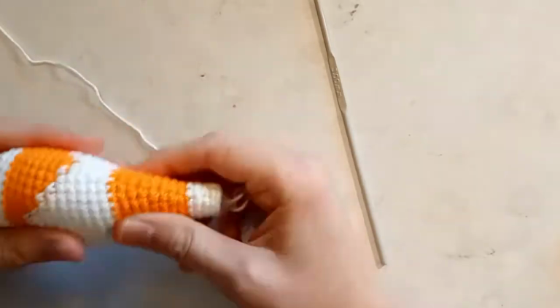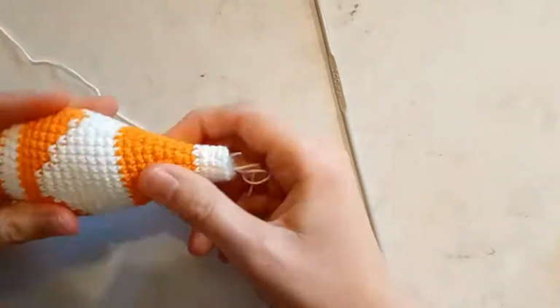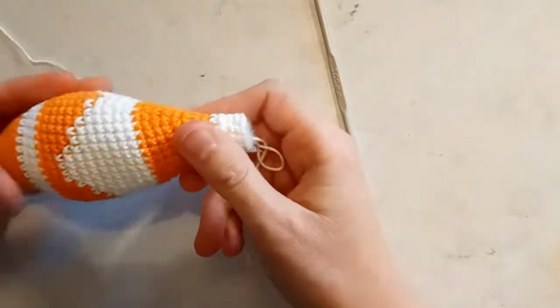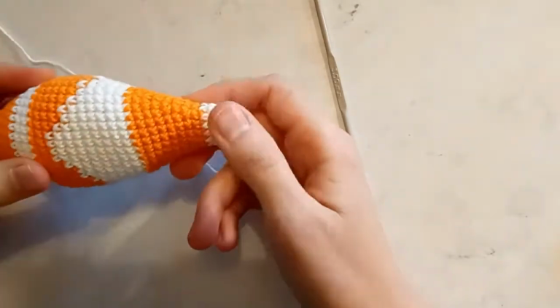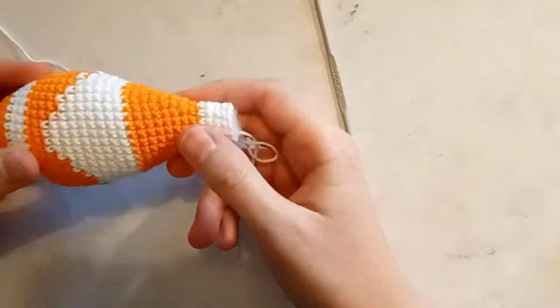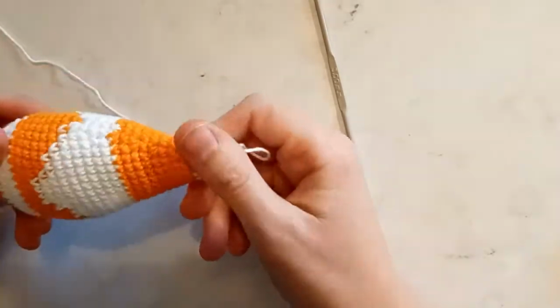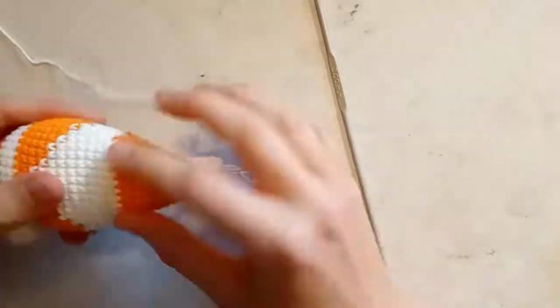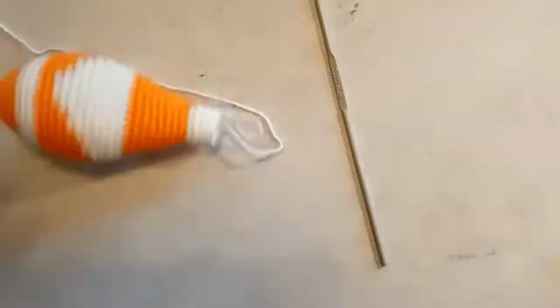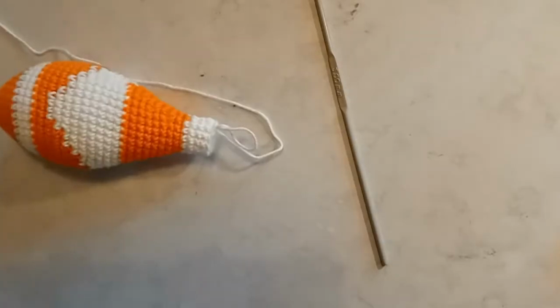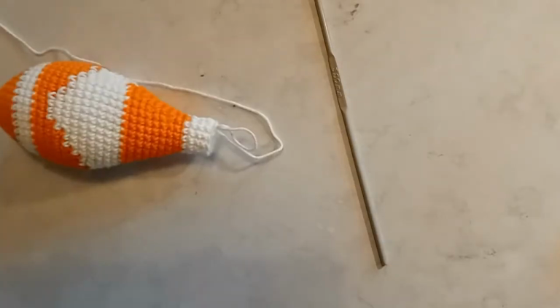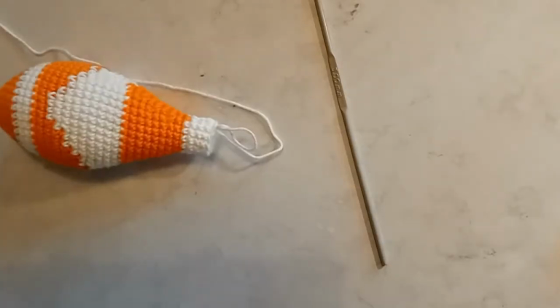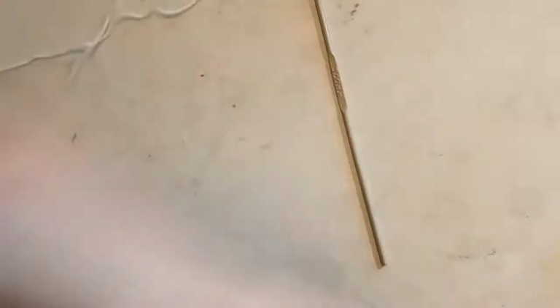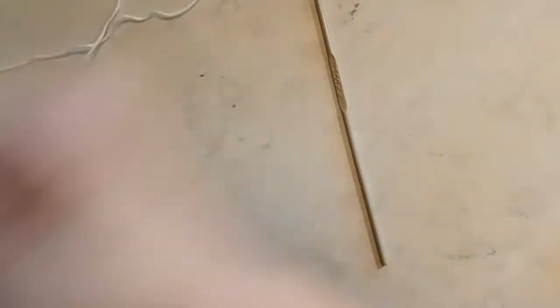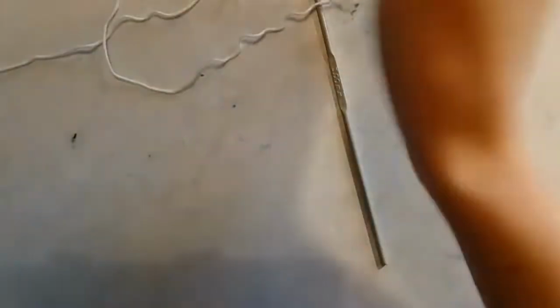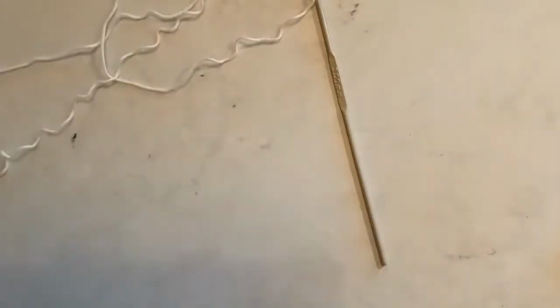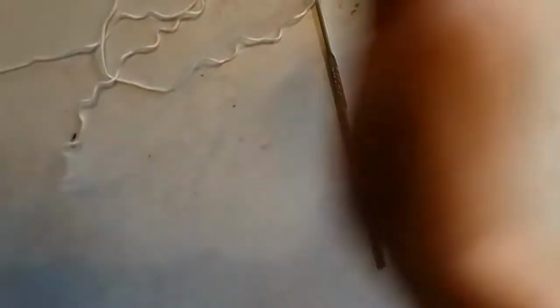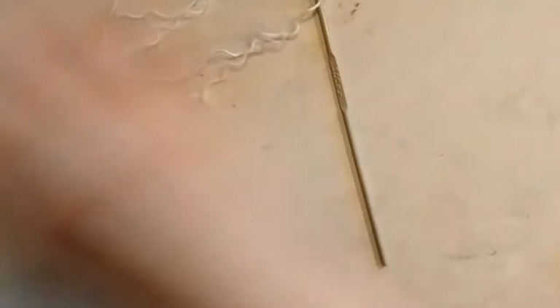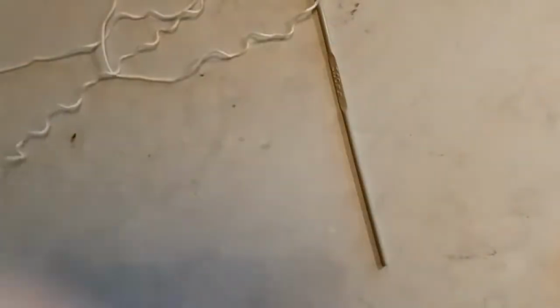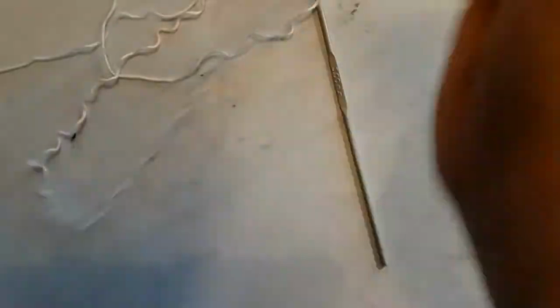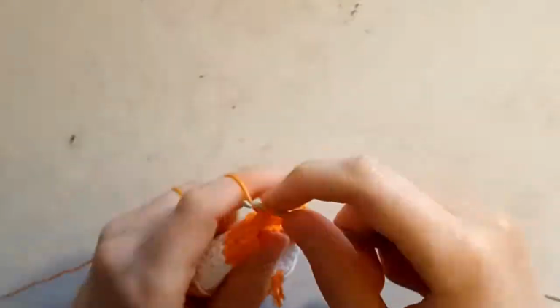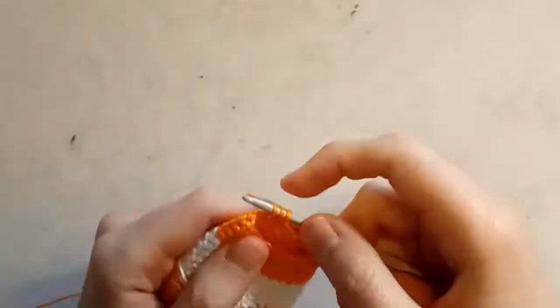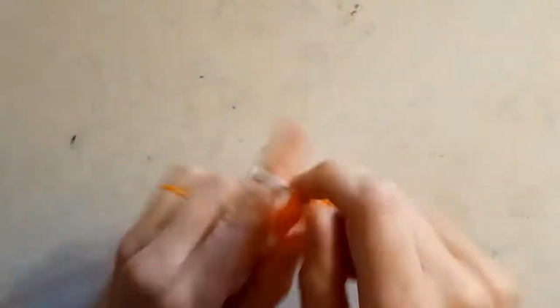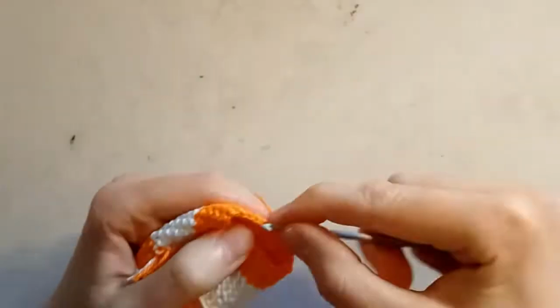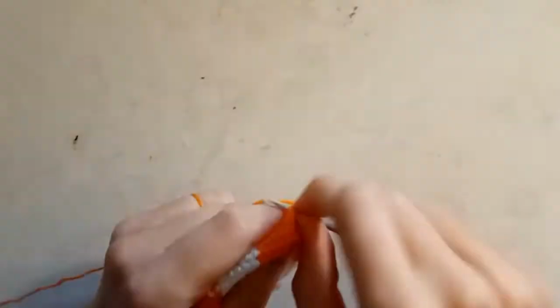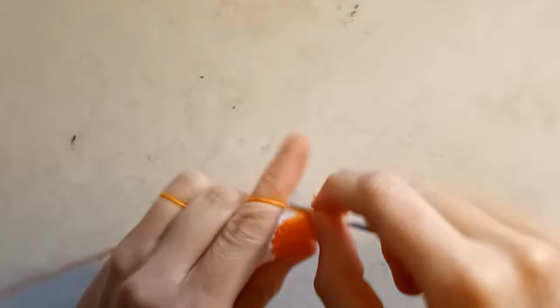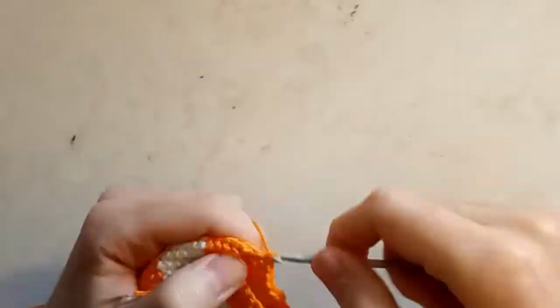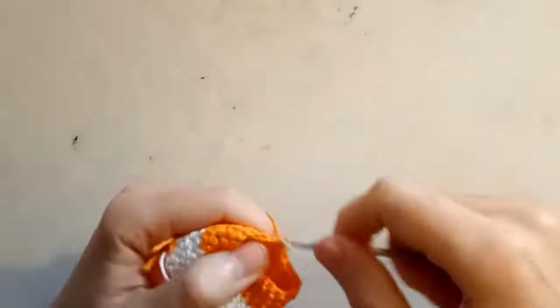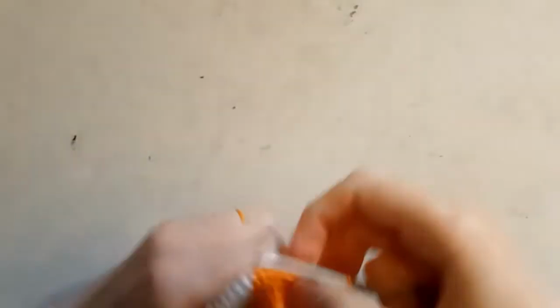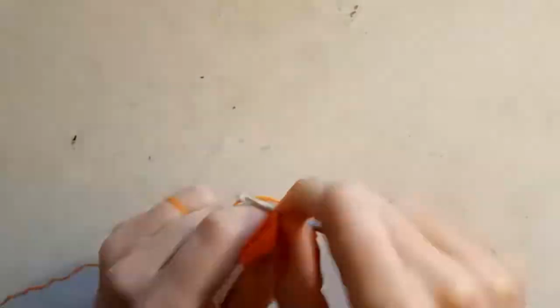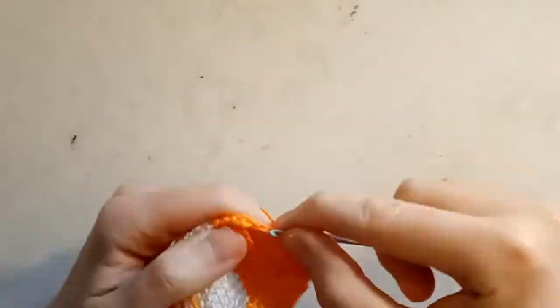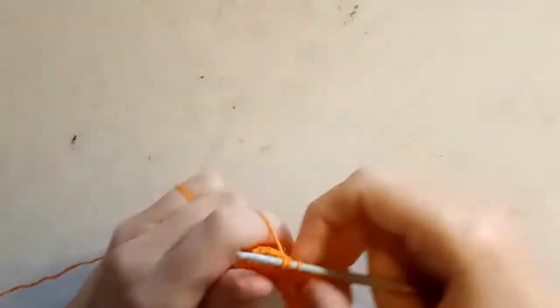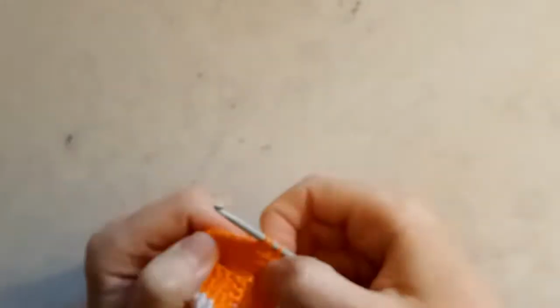And then it was the wrong shape again. Nothing to do but unravel and try again. I only decreased every third round for the back body, and that created a much better shape.